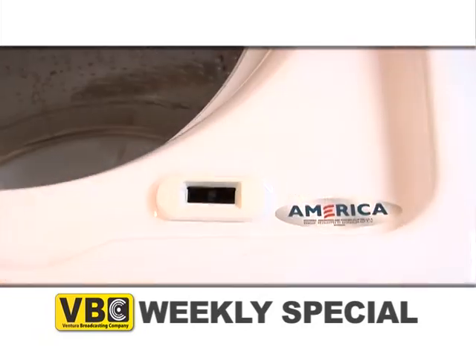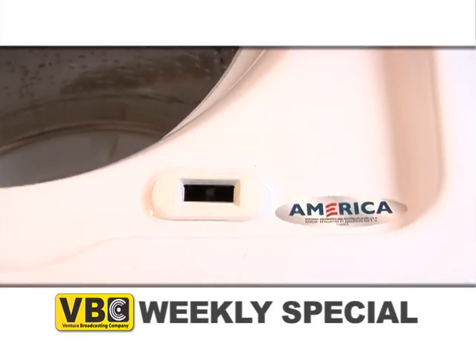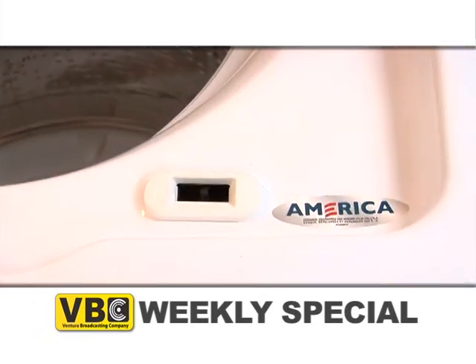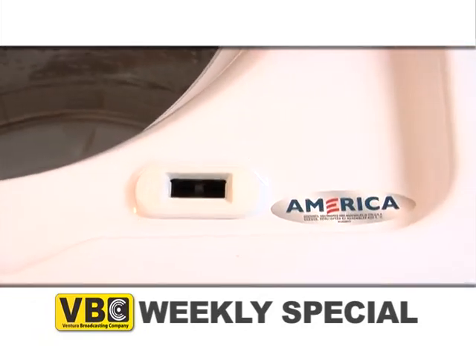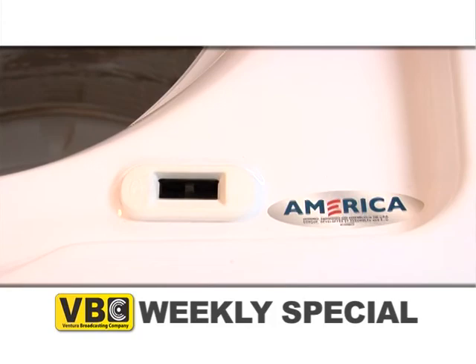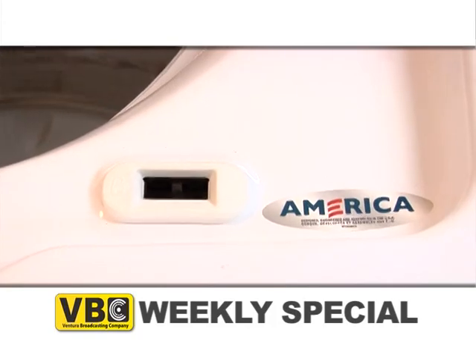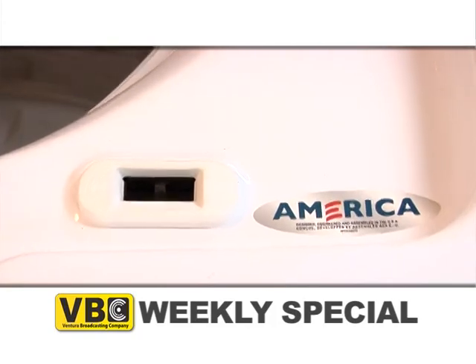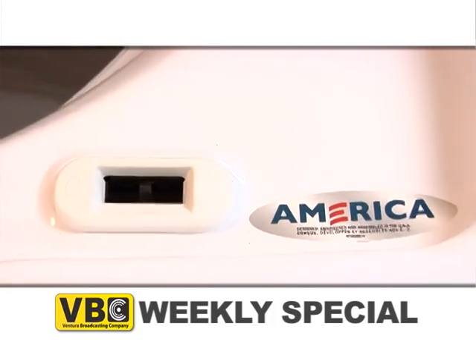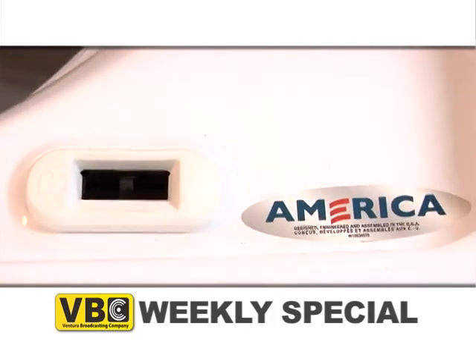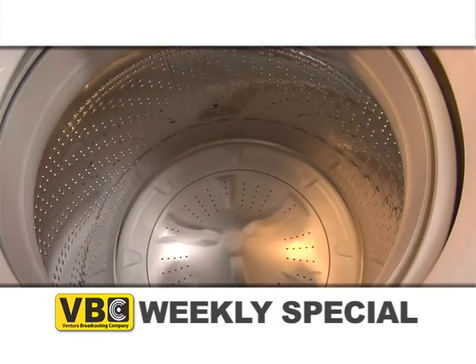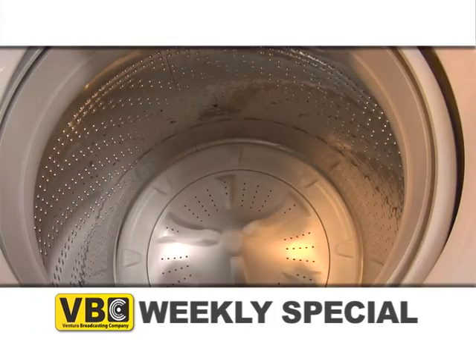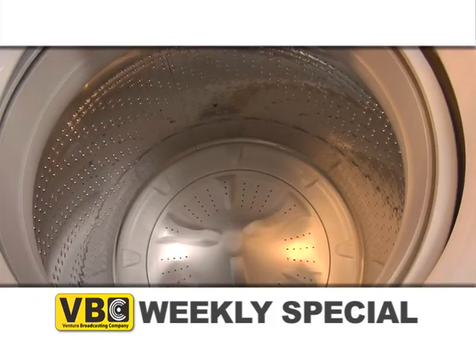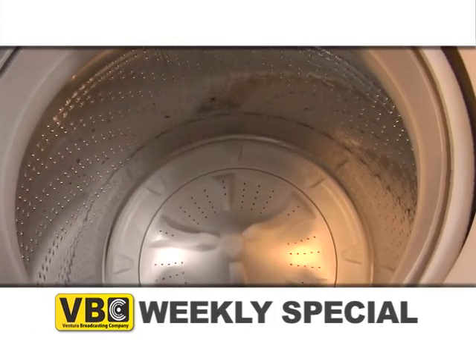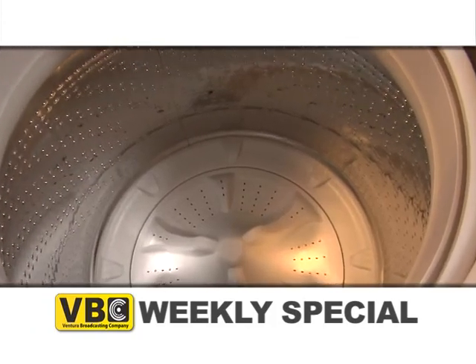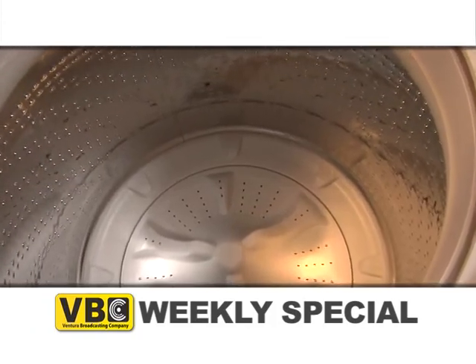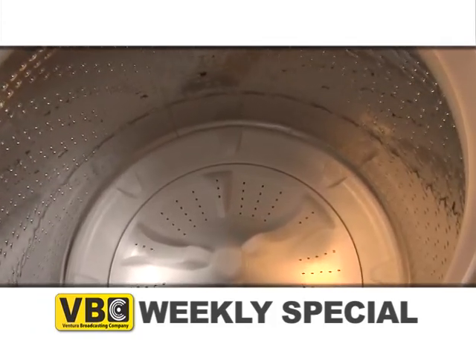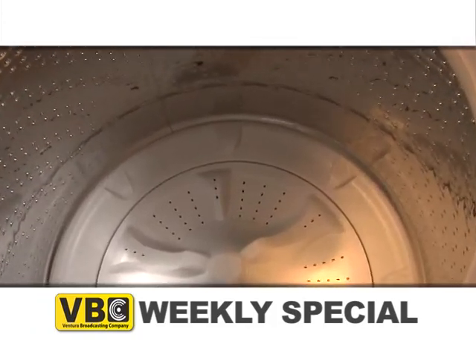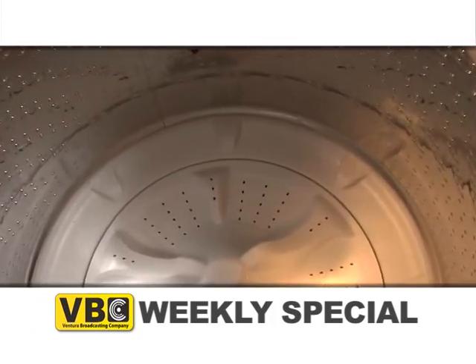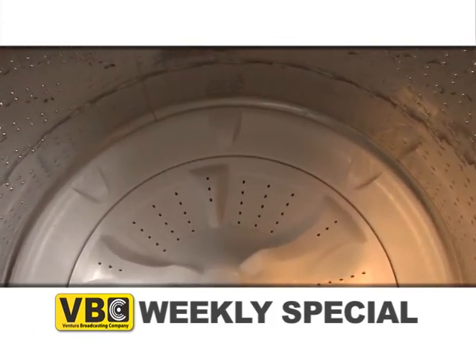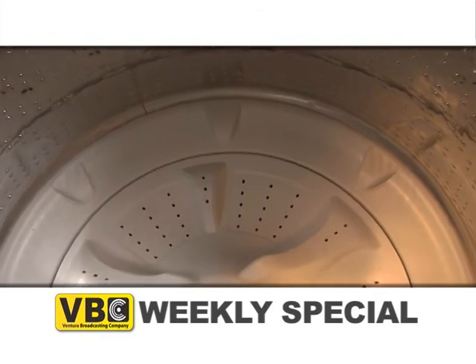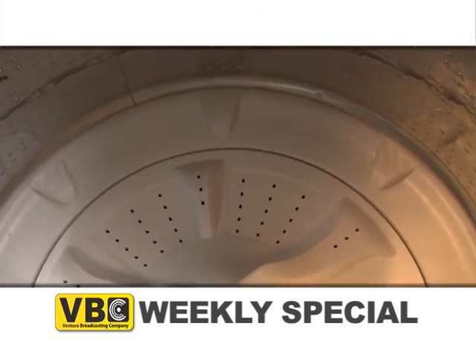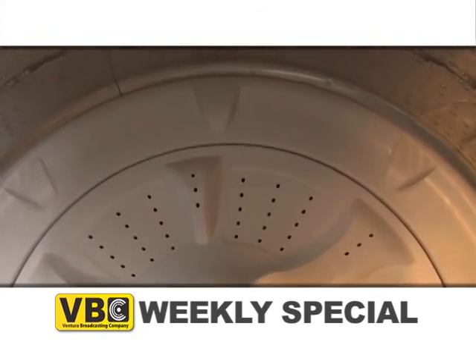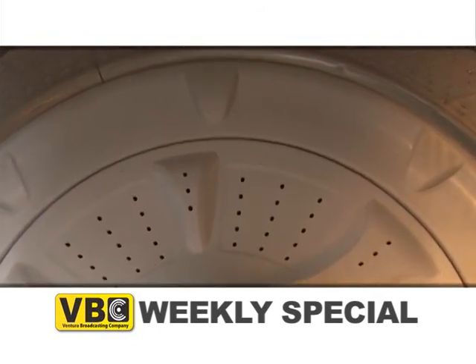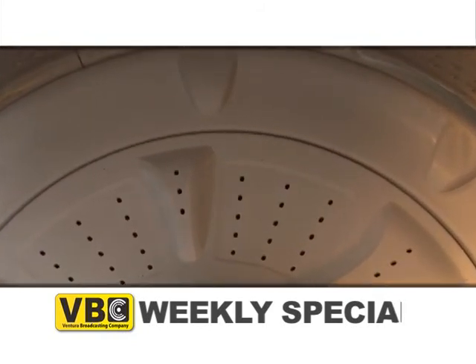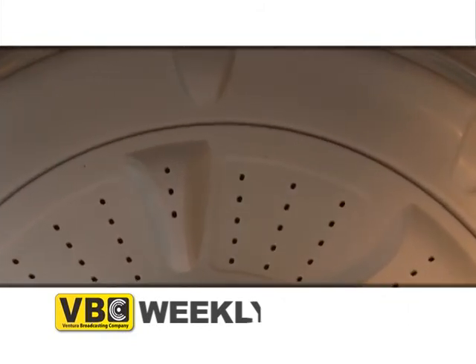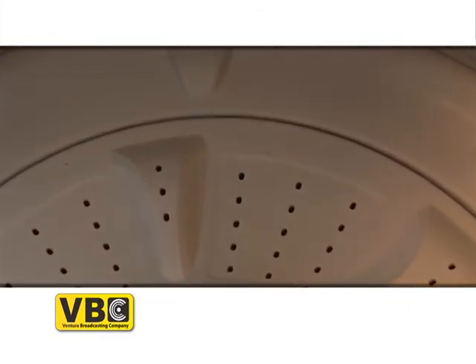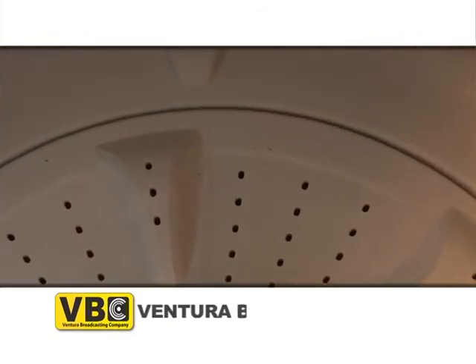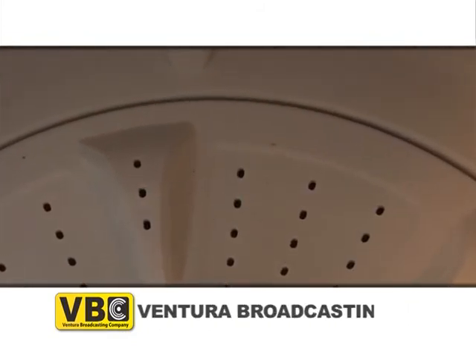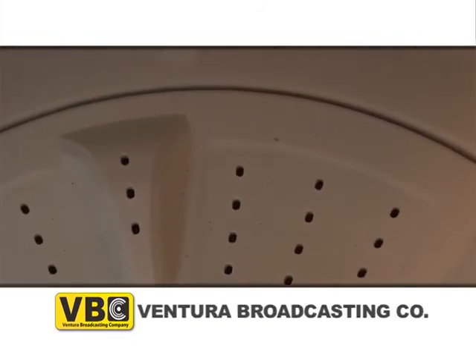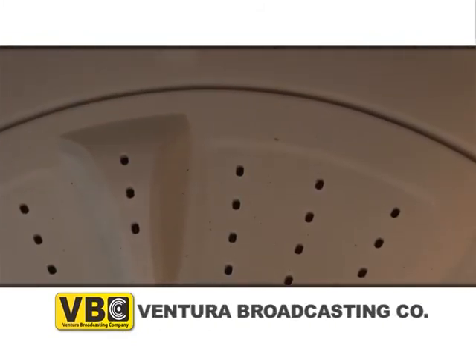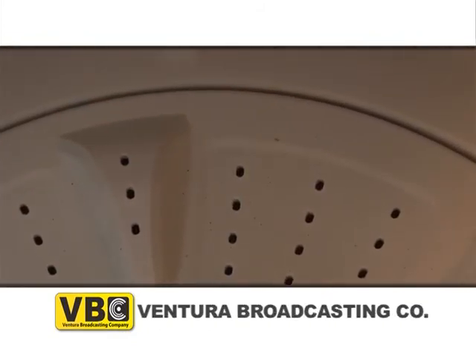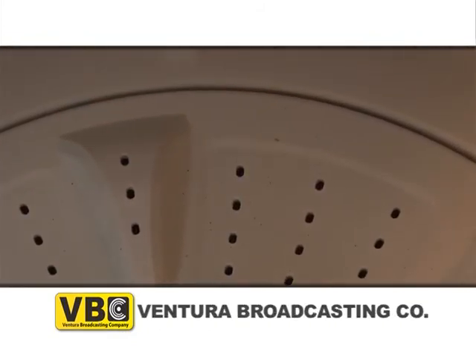This American-made Maytag washer has a Fountain impeller that repeatedly scoops up water and detergent from the bottom of your washer and moves it upward through your clothes, giving your laundry an incredible wash.